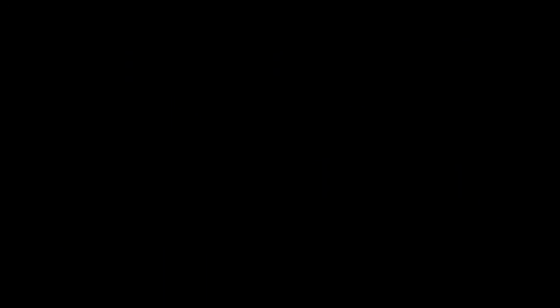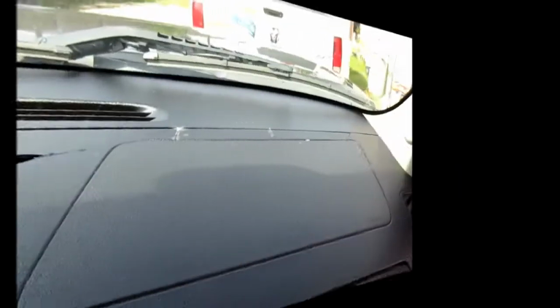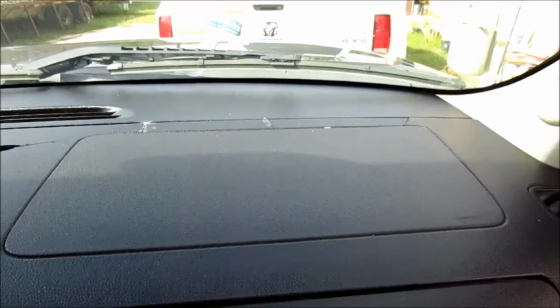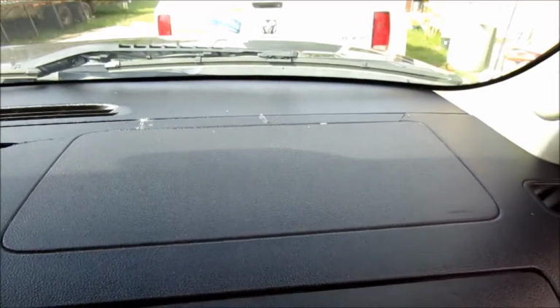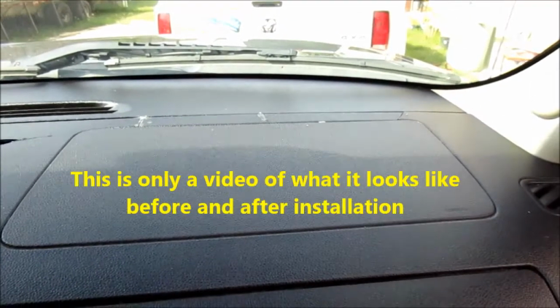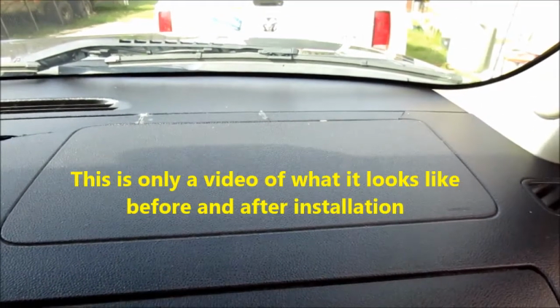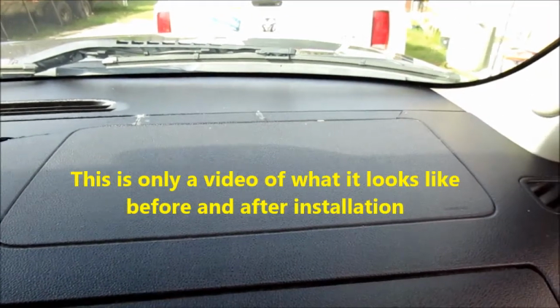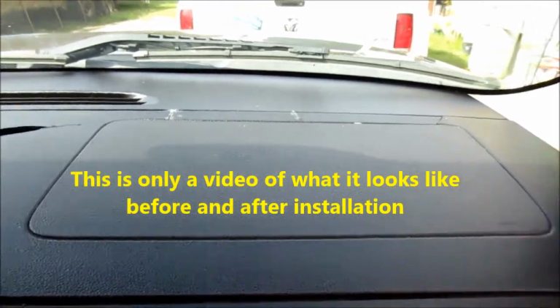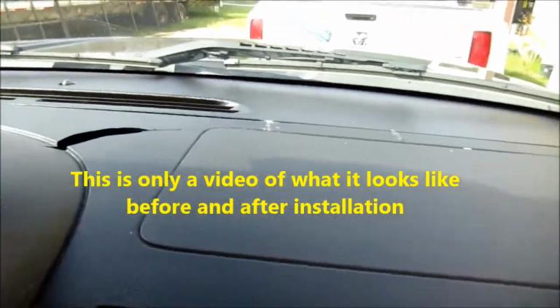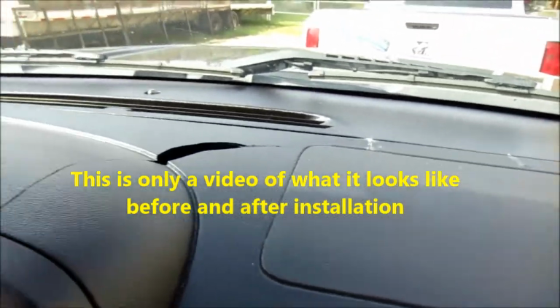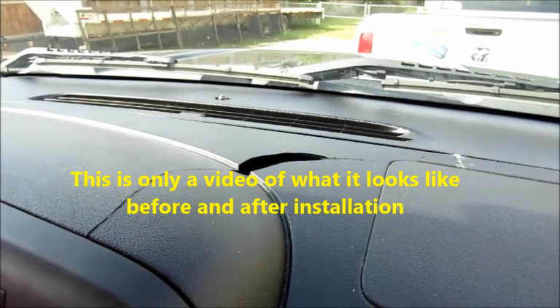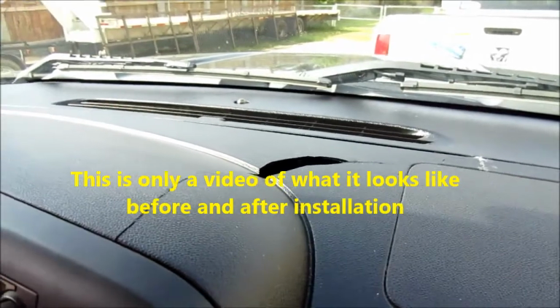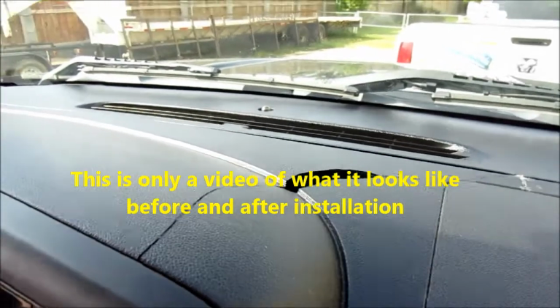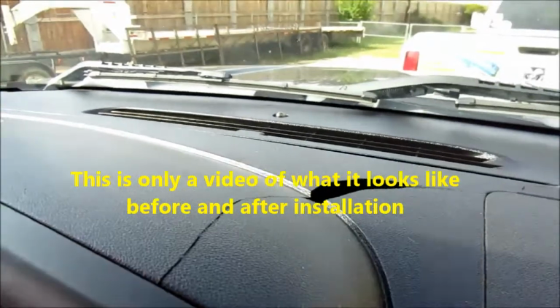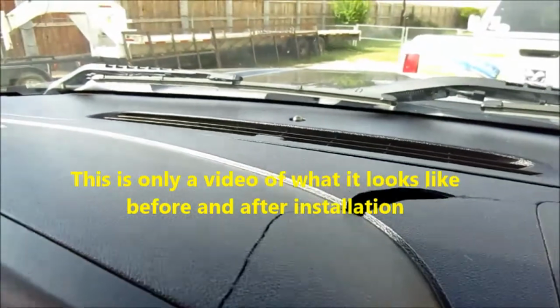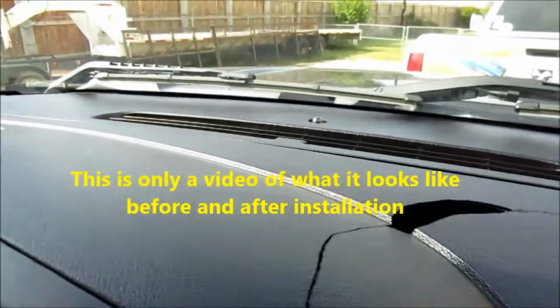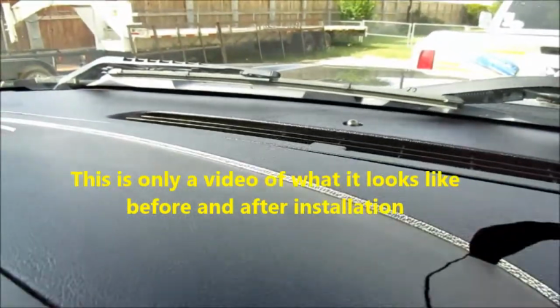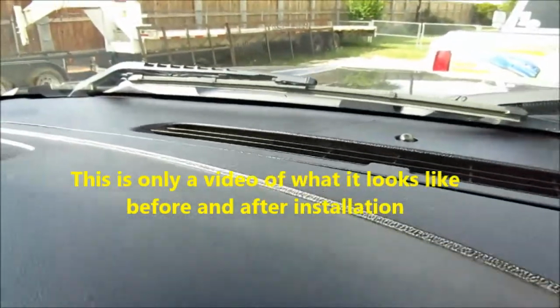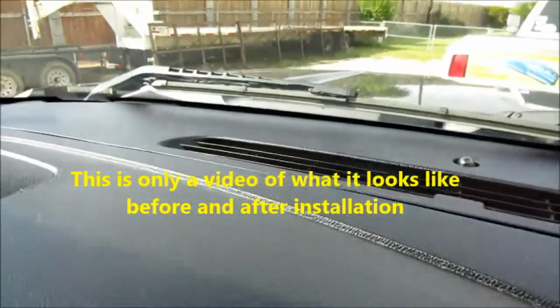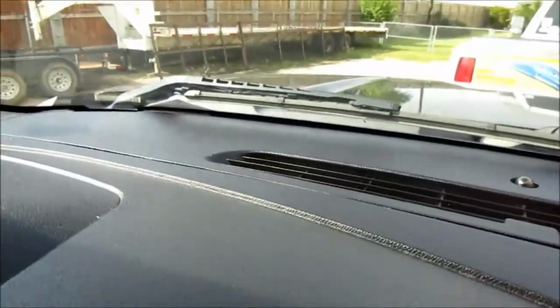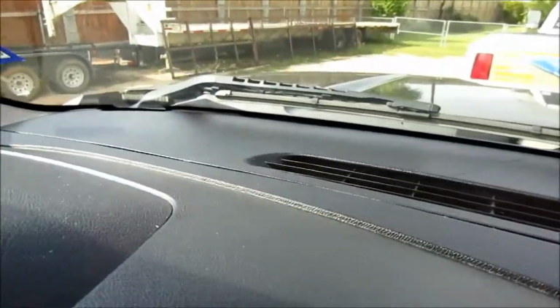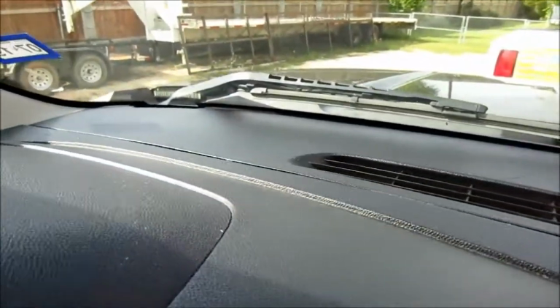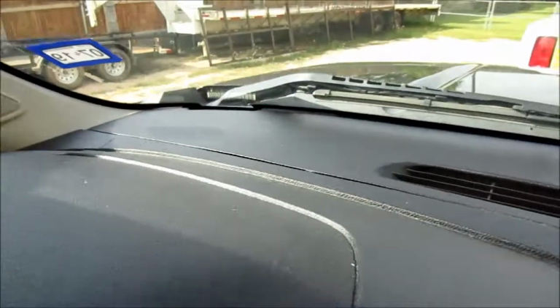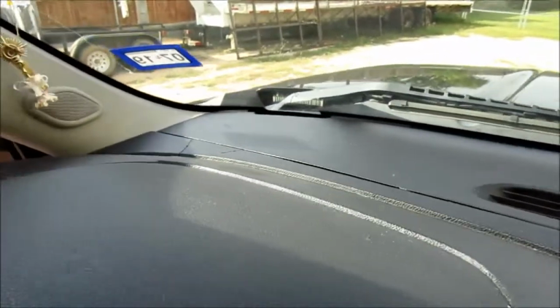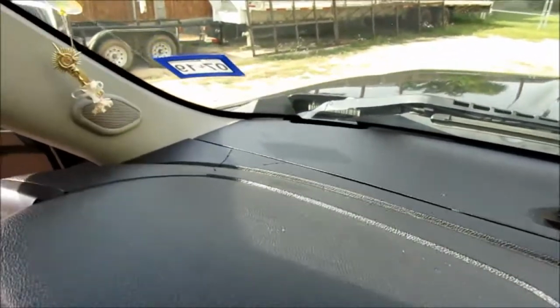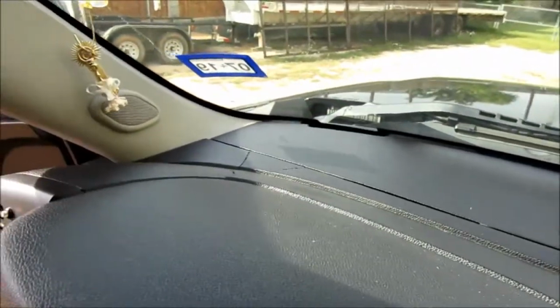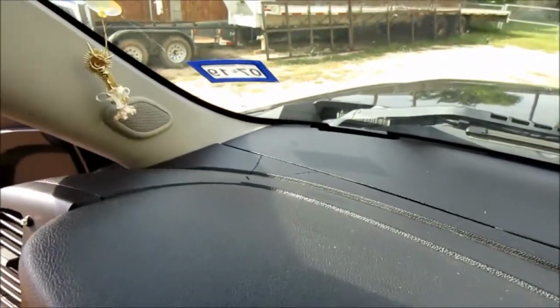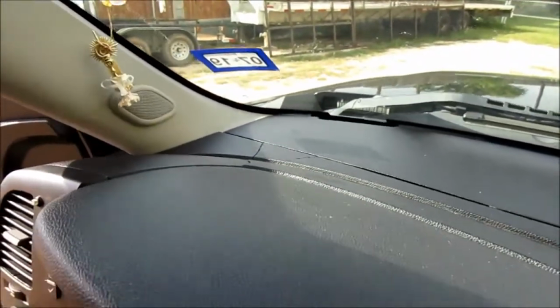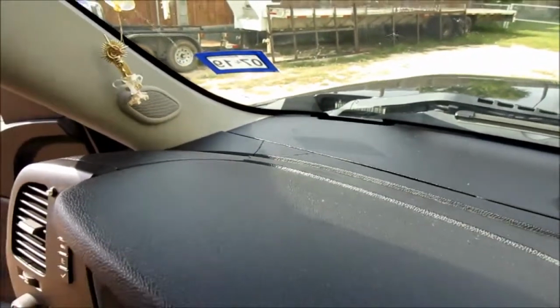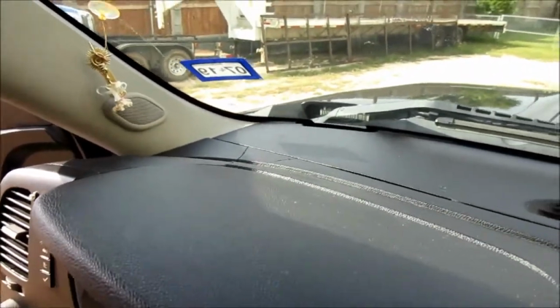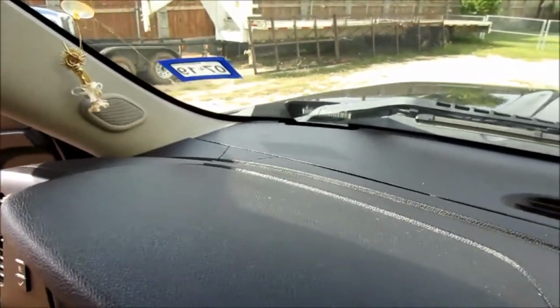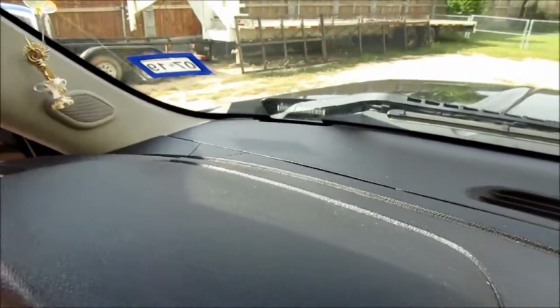This is a 2013 Texas Edition Silverado pickup and today we're going to take a video of before and after. We're going to install an ABS vacuum molded plastic dash cap on this truck today.